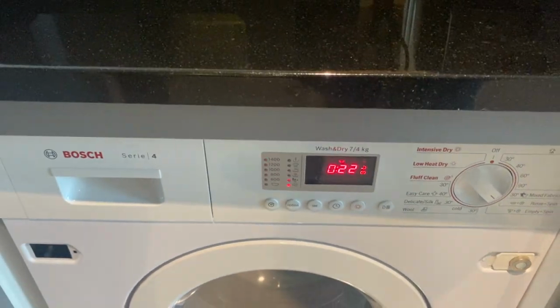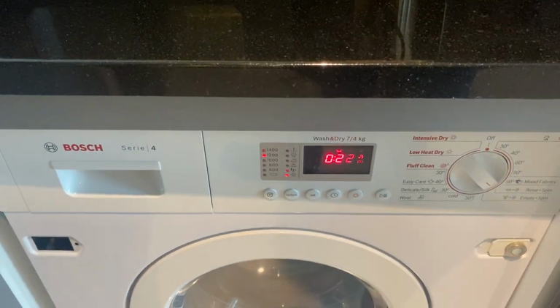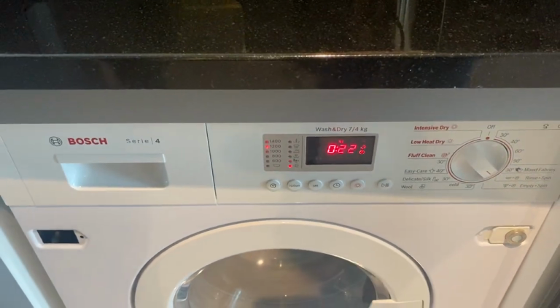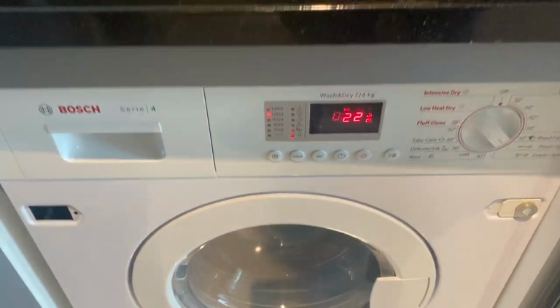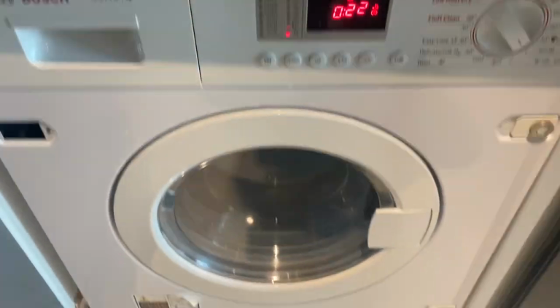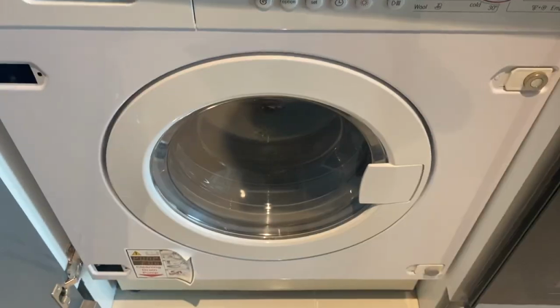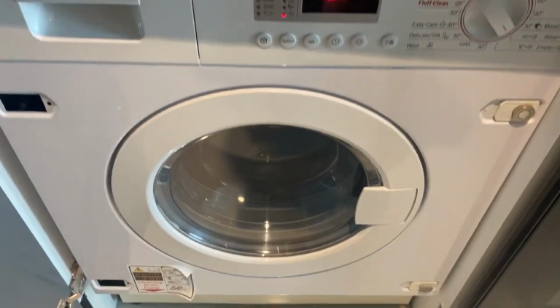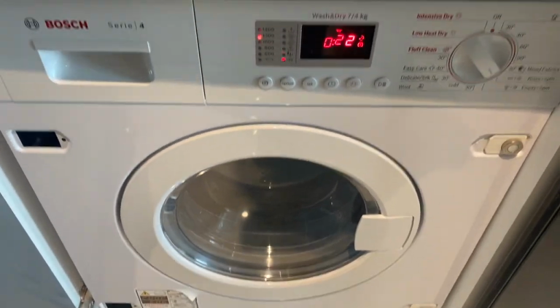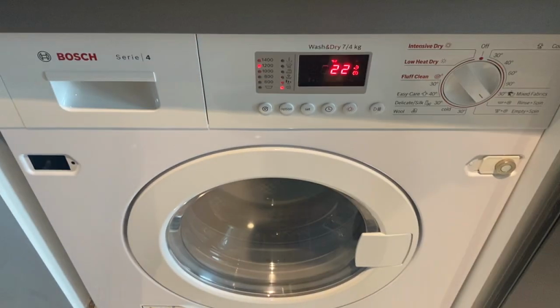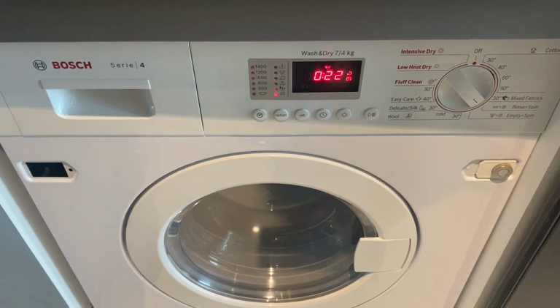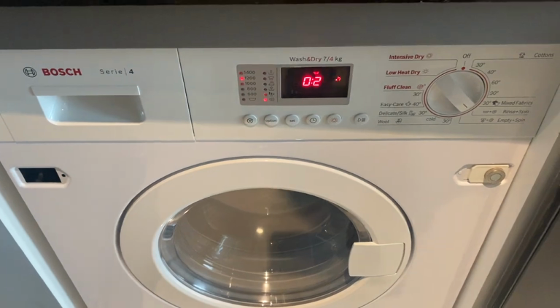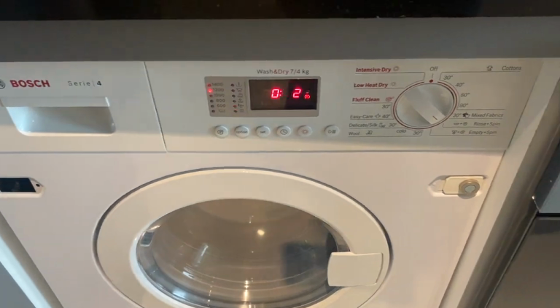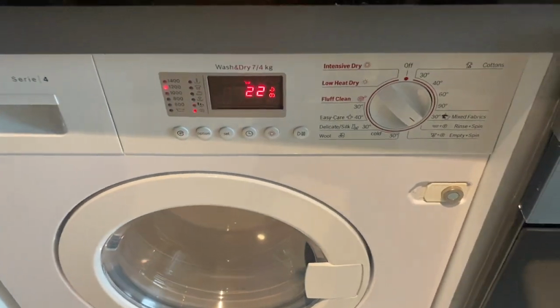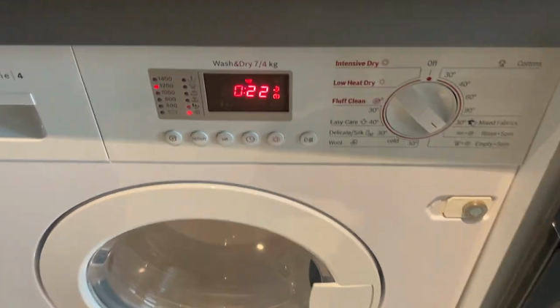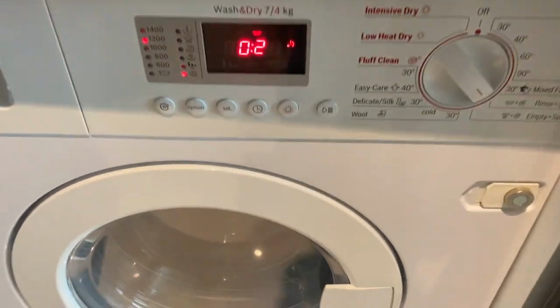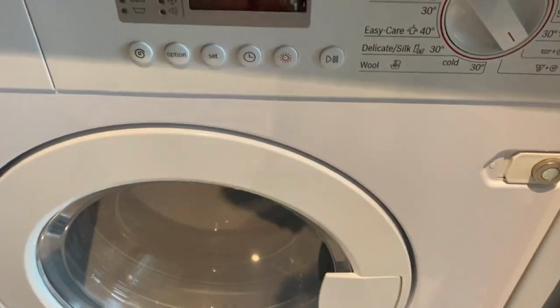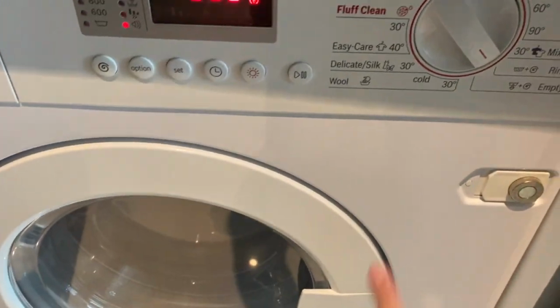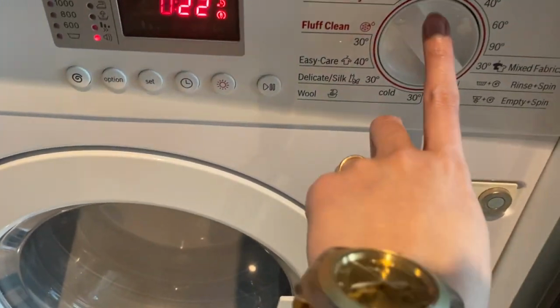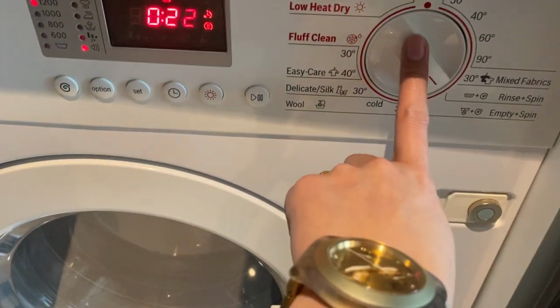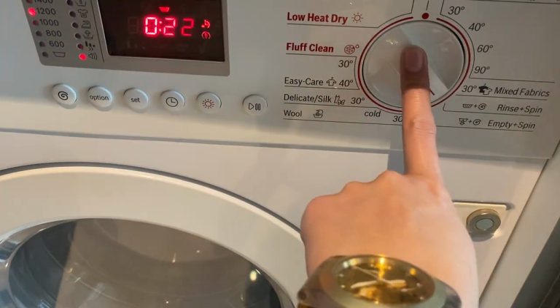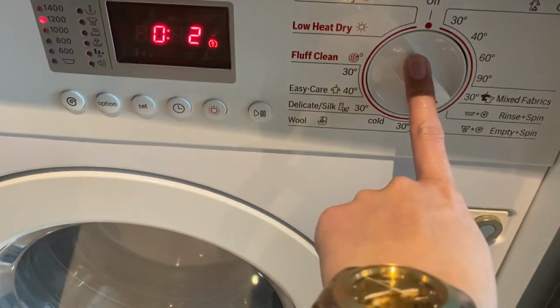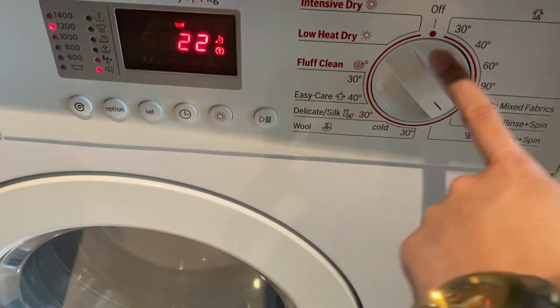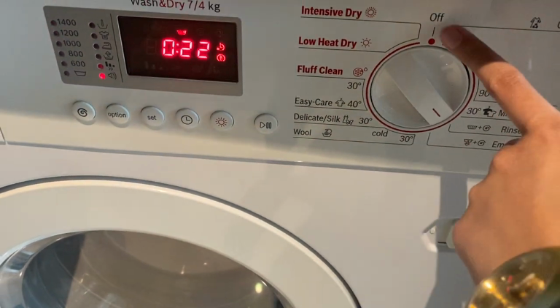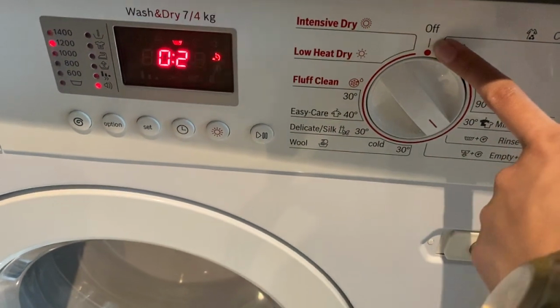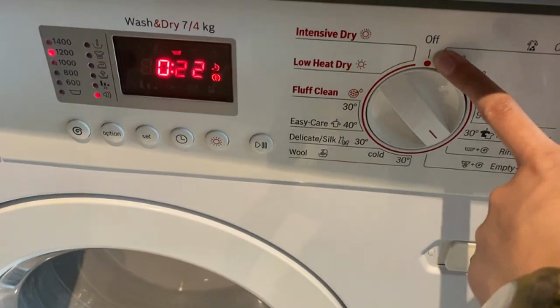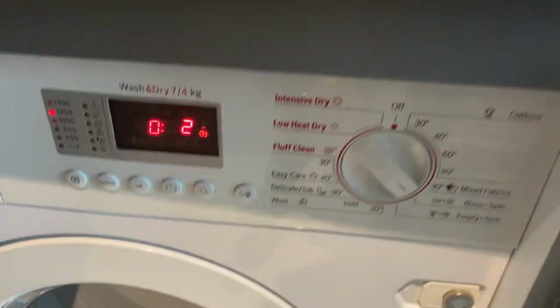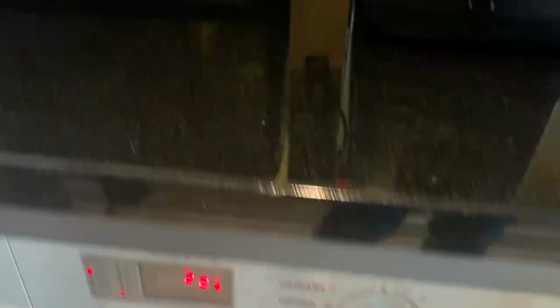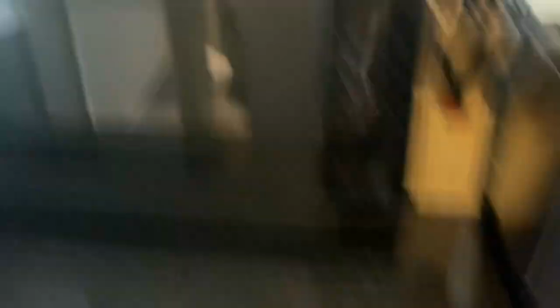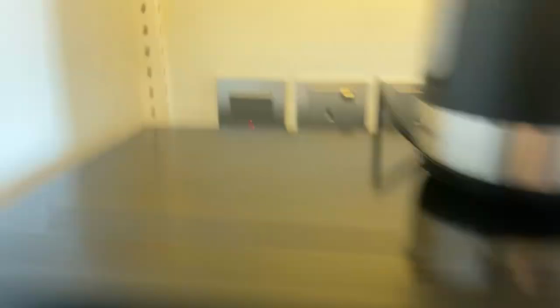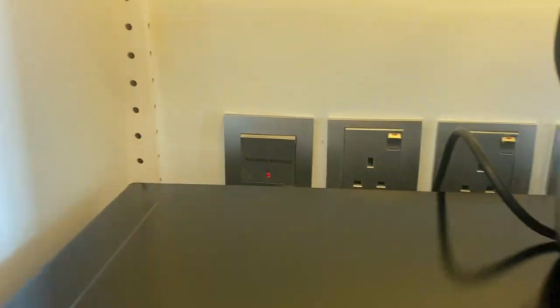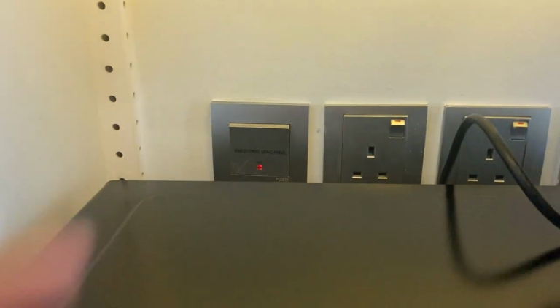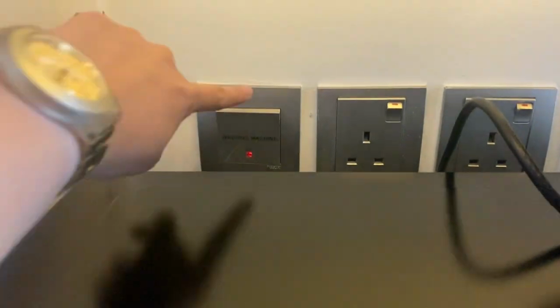The washing machine will lock. Once the timer stops, you can turn off the washing machine by twisting the knob back to its main position to off, and turn off the main switch.